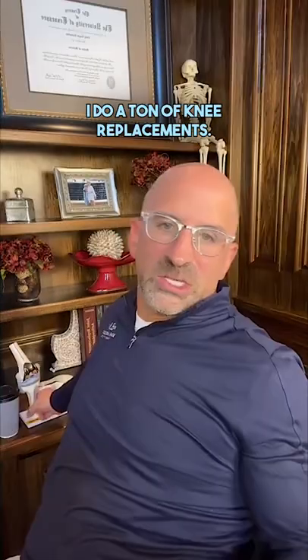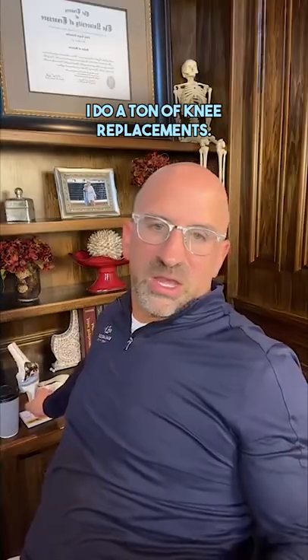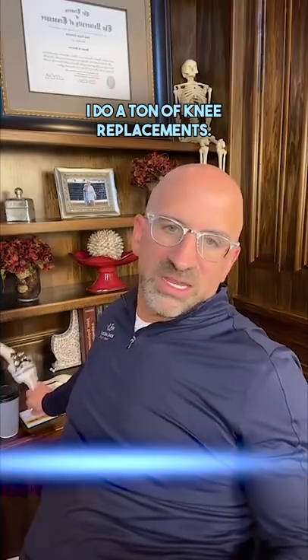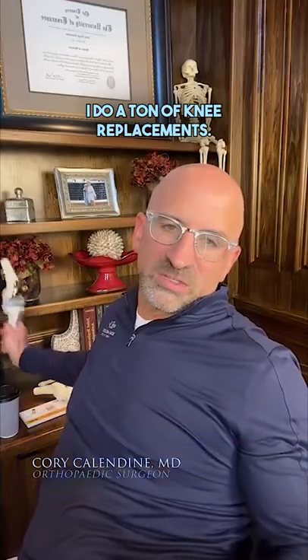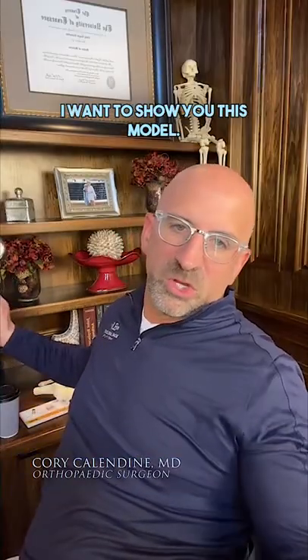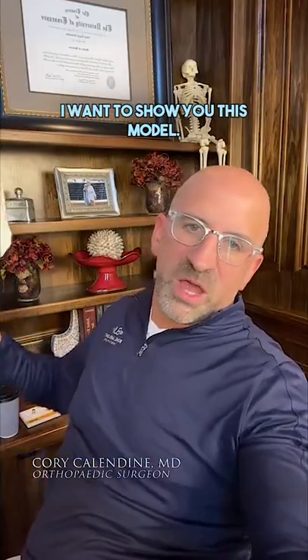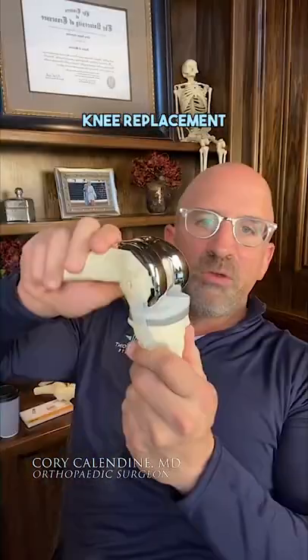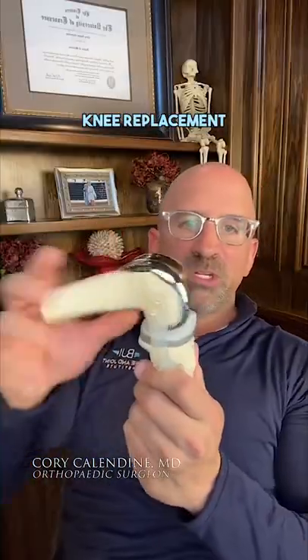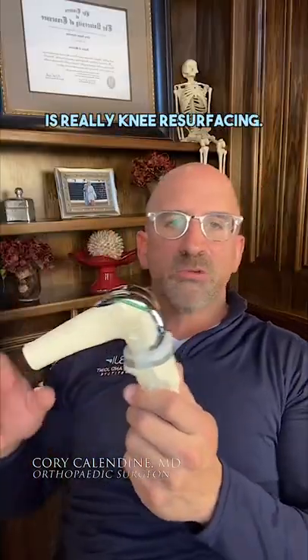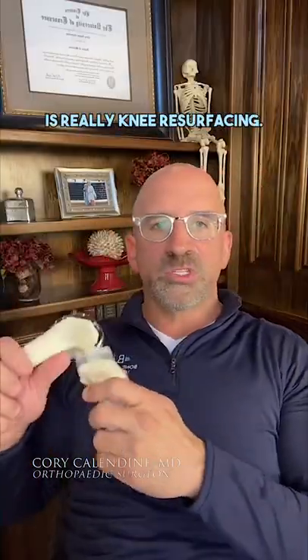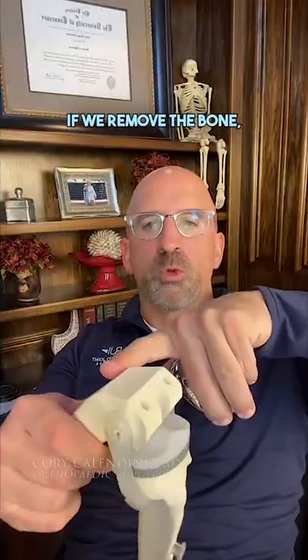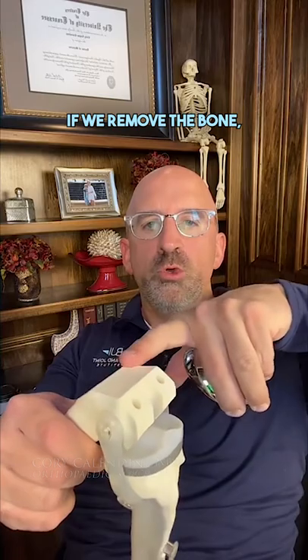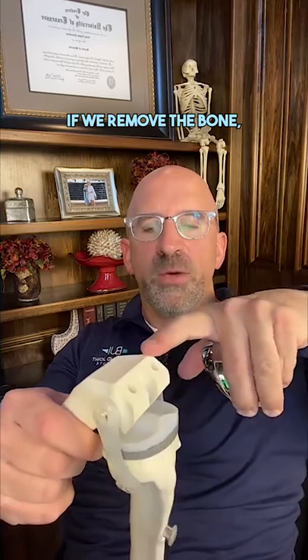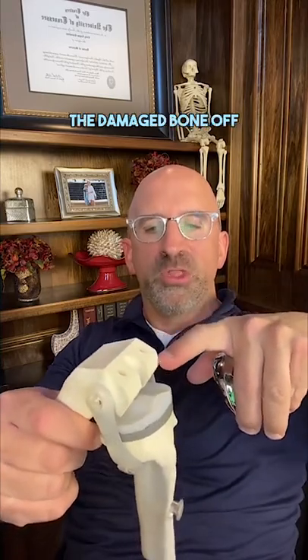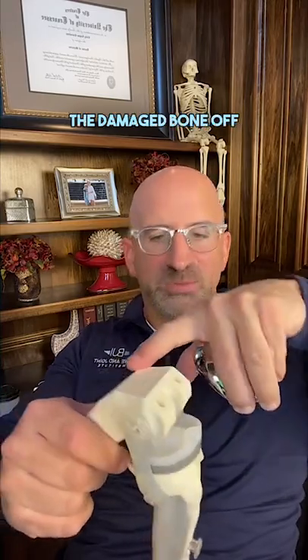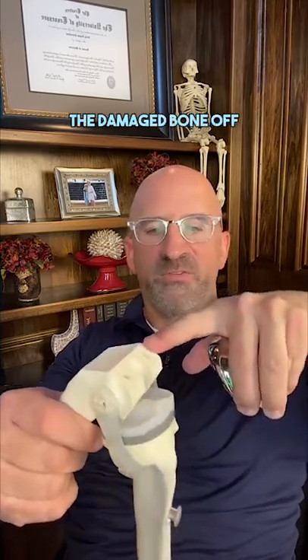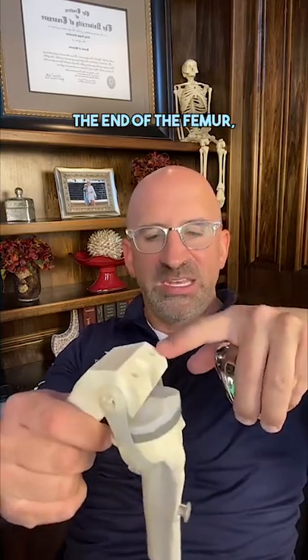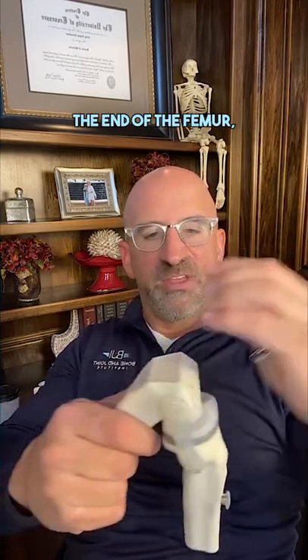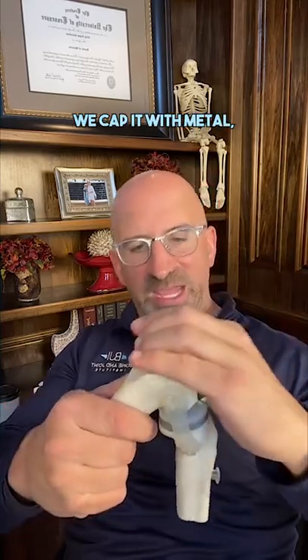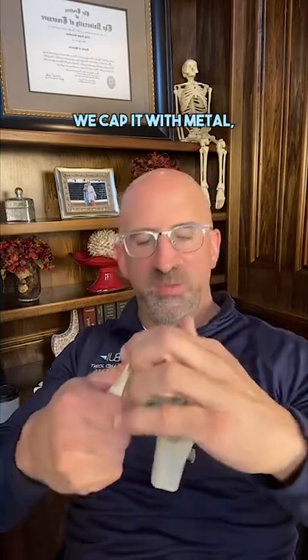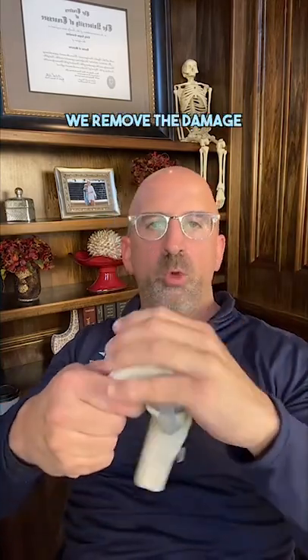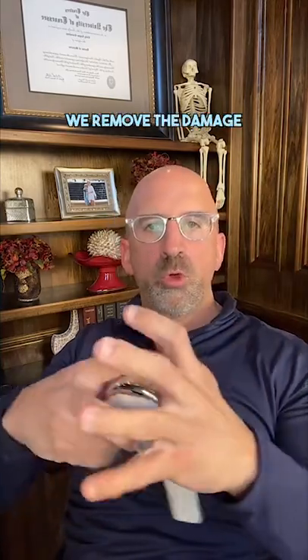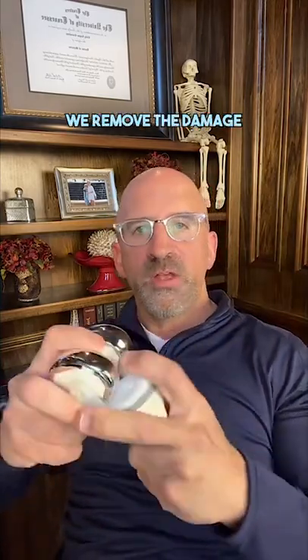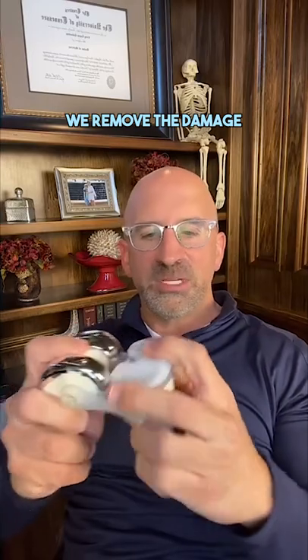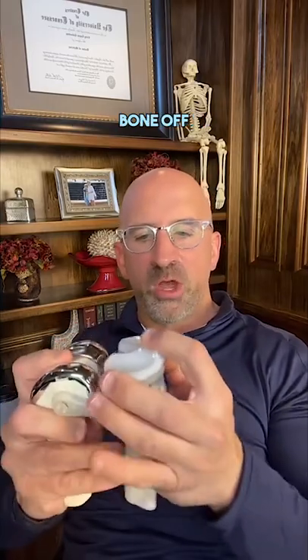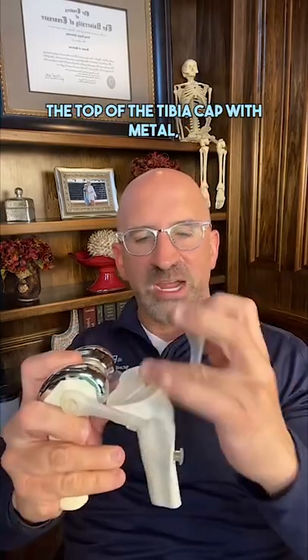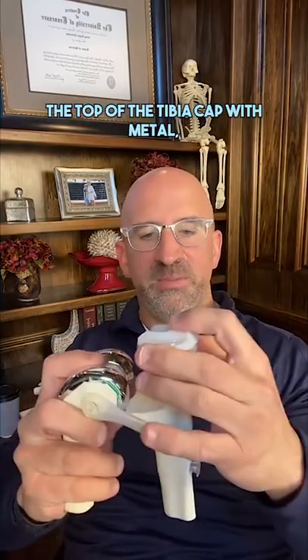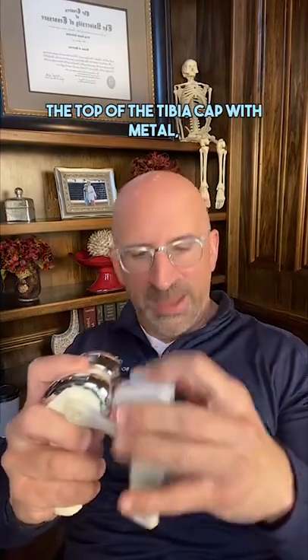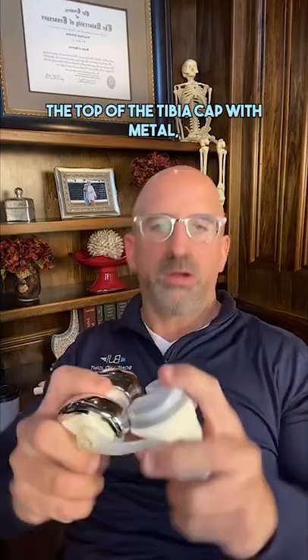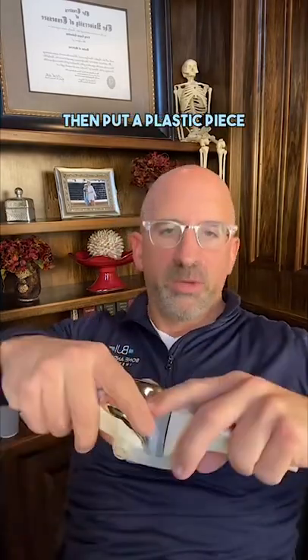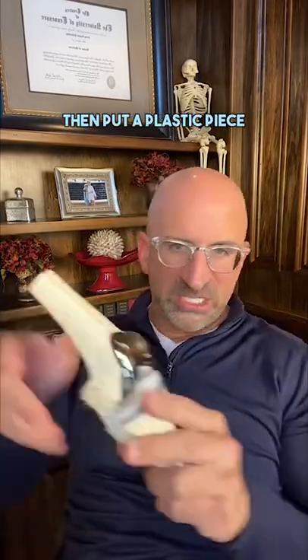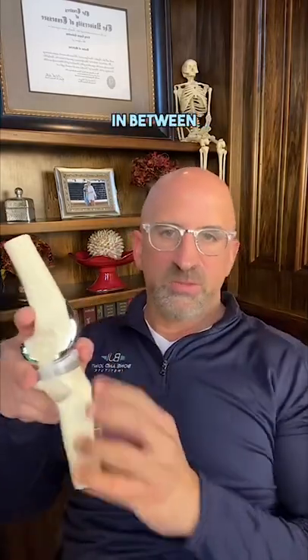I do a ton of knee replacements. I want to show you this model. The knee replacement is really knee resurfacing. We remove the damaged bone off the end of the femur and cap it with metal. We remove the damaged bone off the top of the tibia, cap it with metal, then put a plastic piece in between.